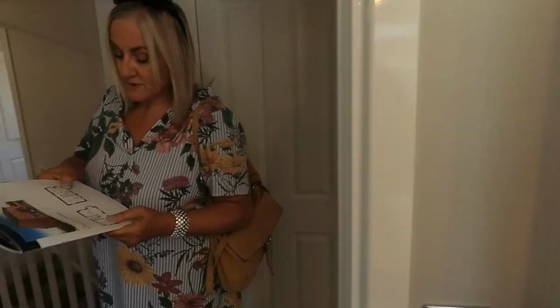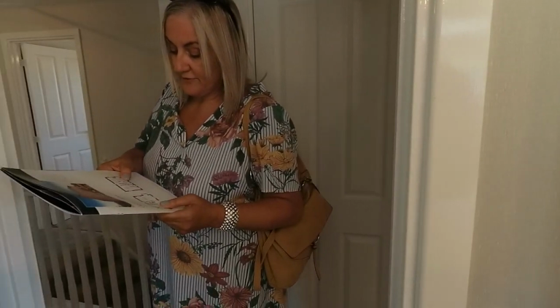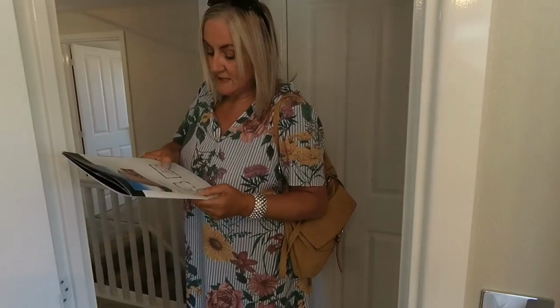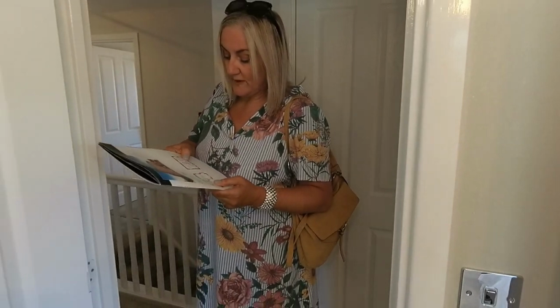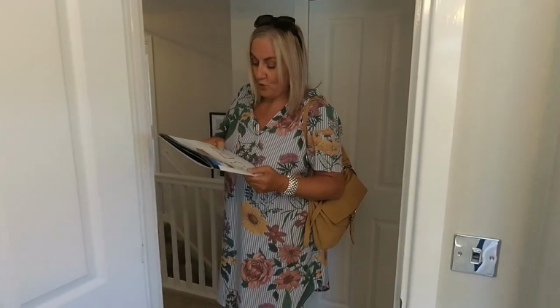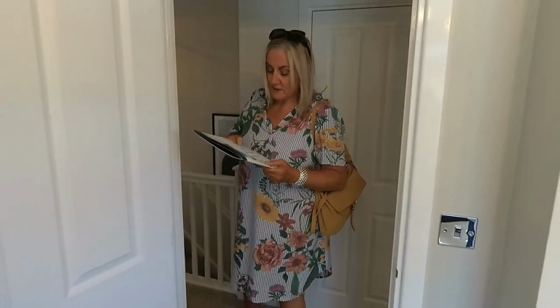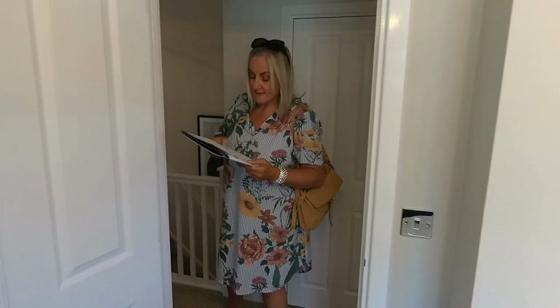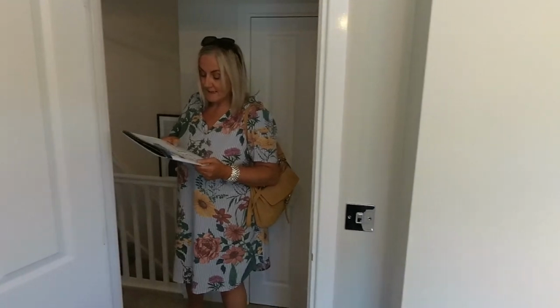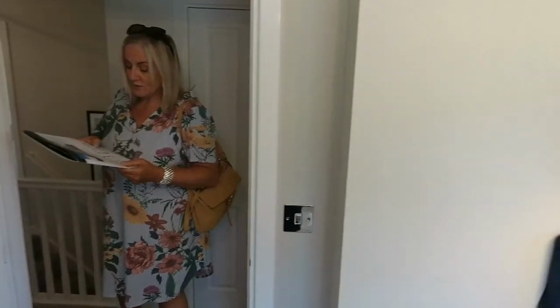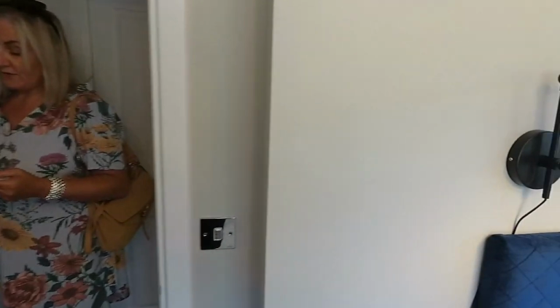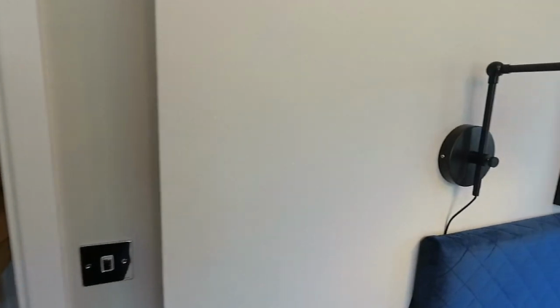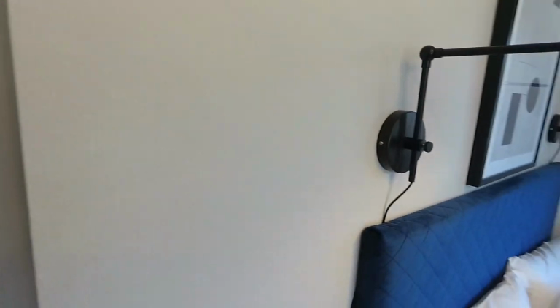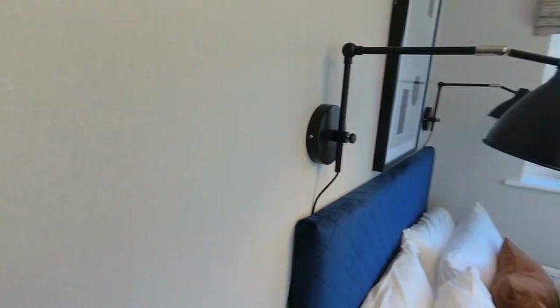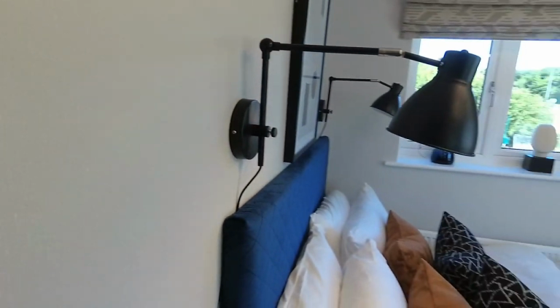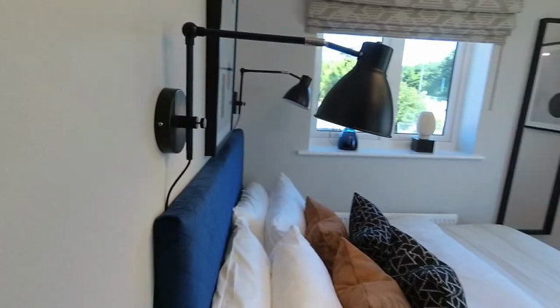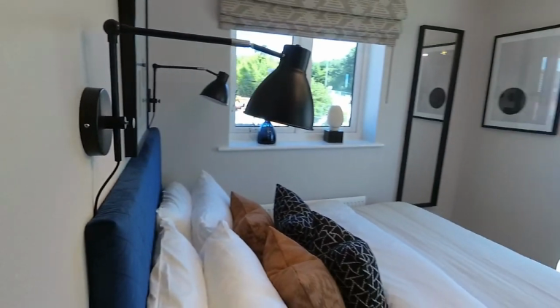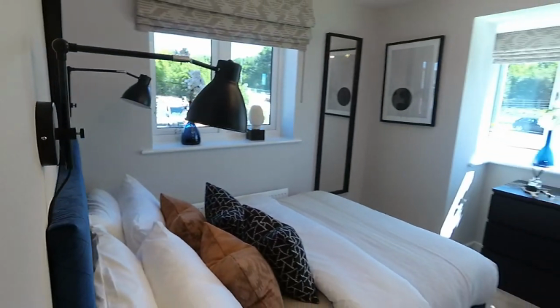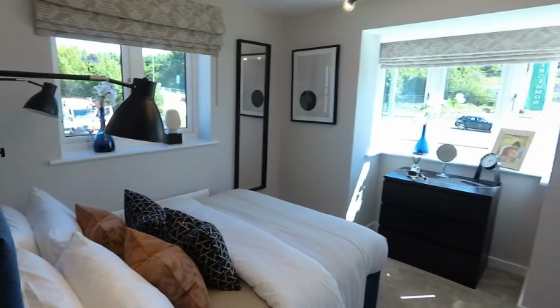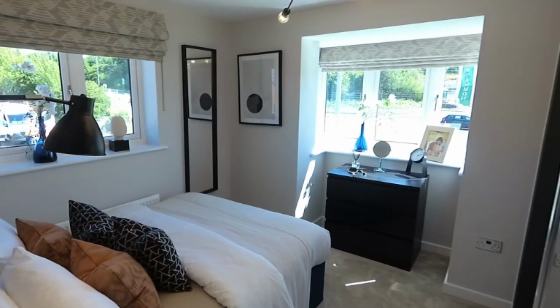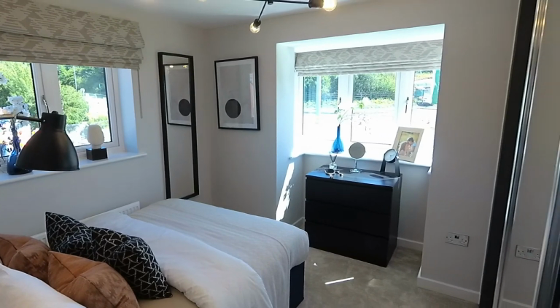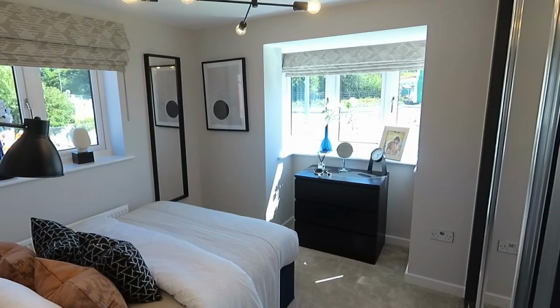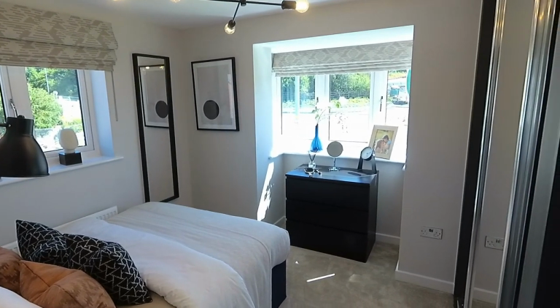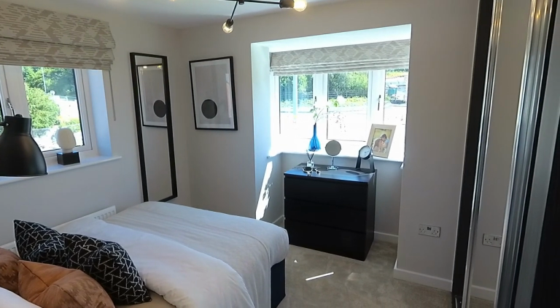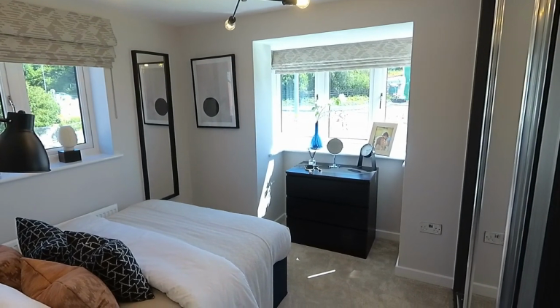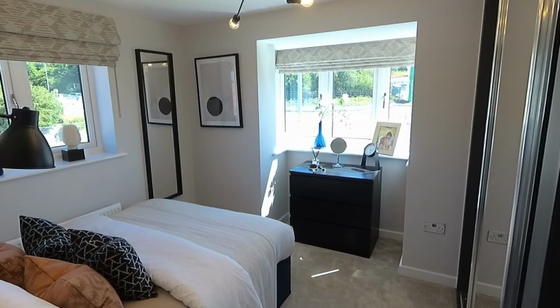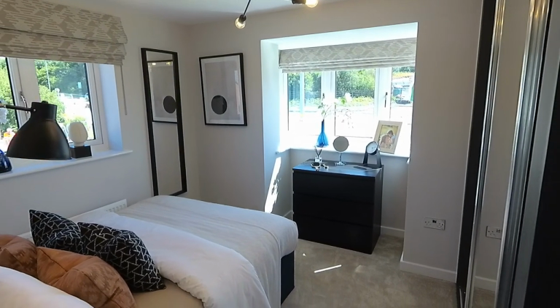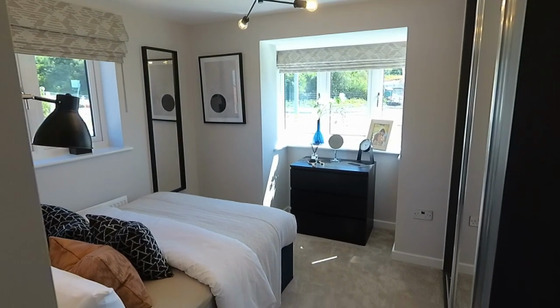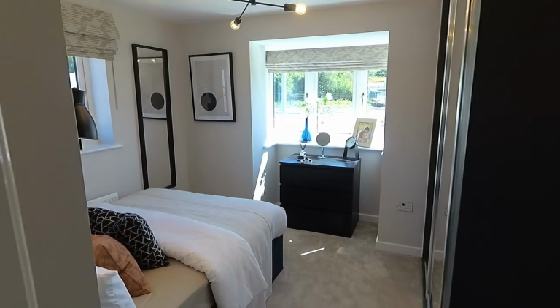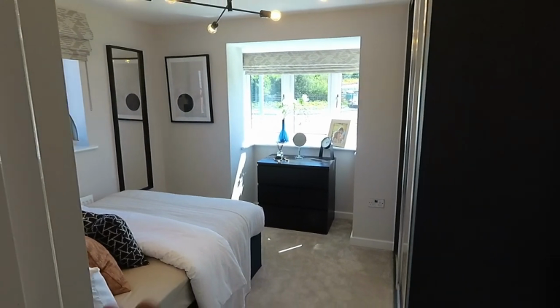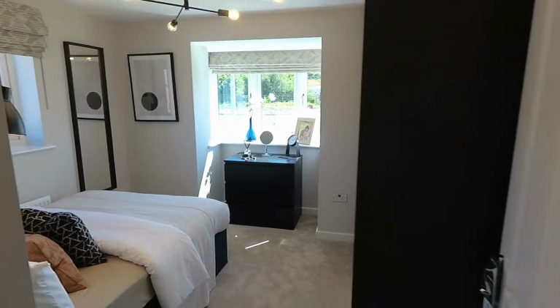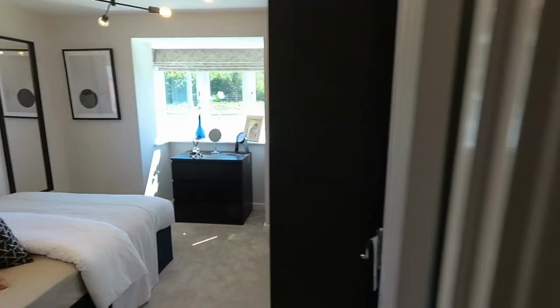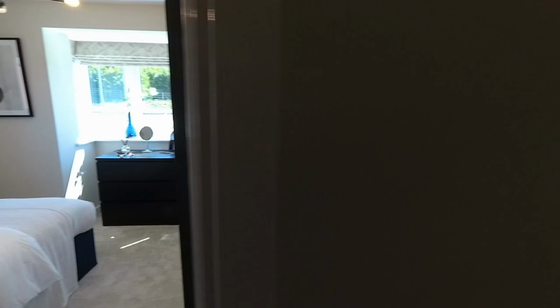Bedroom two dimensions: 3 metres 24 by 2 metres 80, or ten foot eight by nine foot two. Light is absolutely just flooding into this room. Good room. Fitted wardrobes as well, which might be an extra.